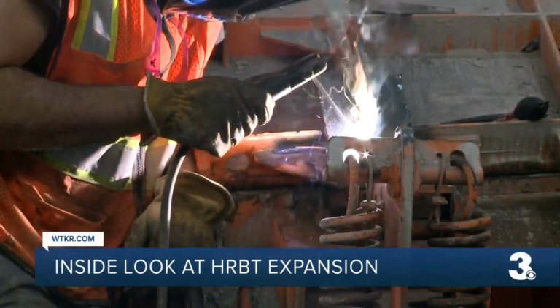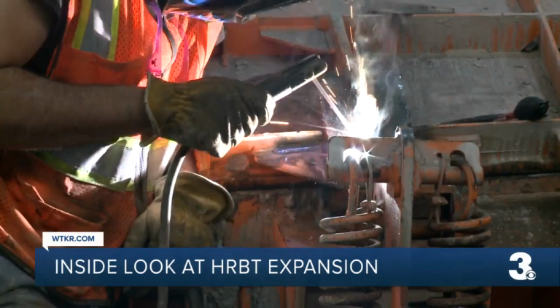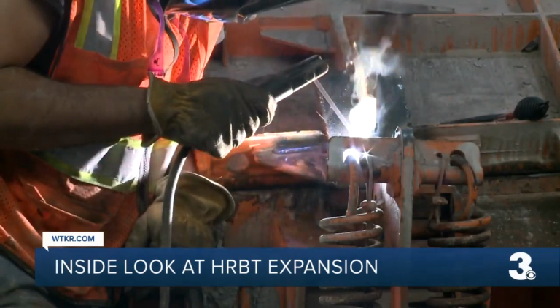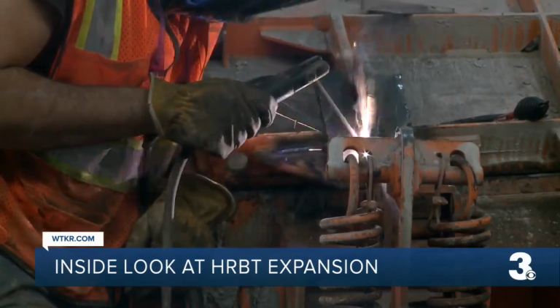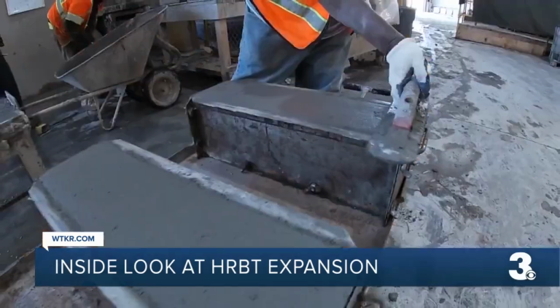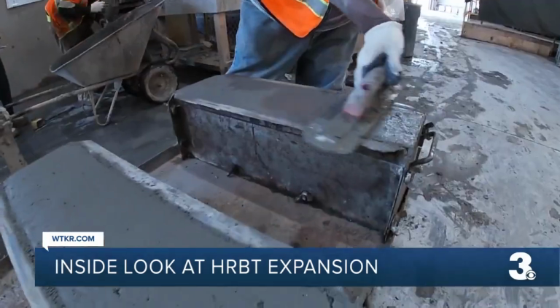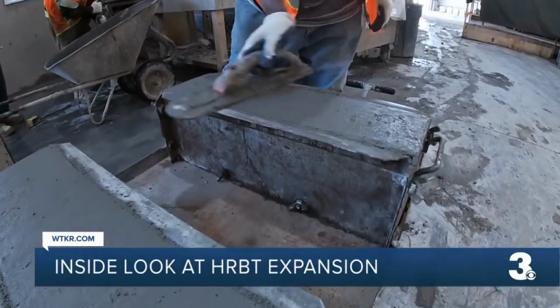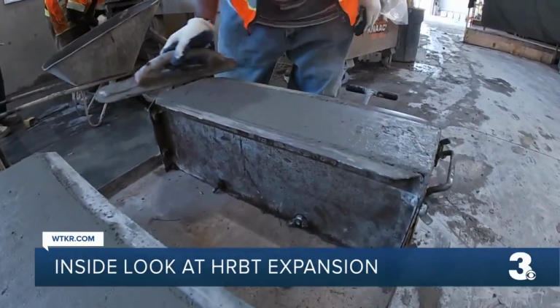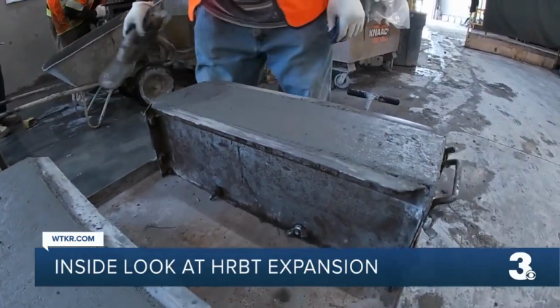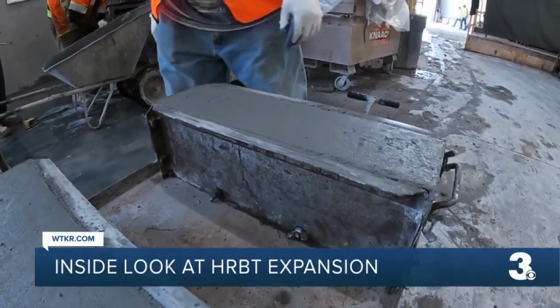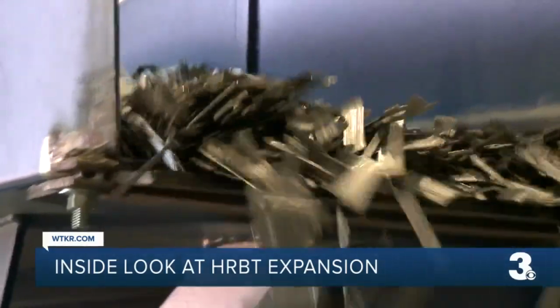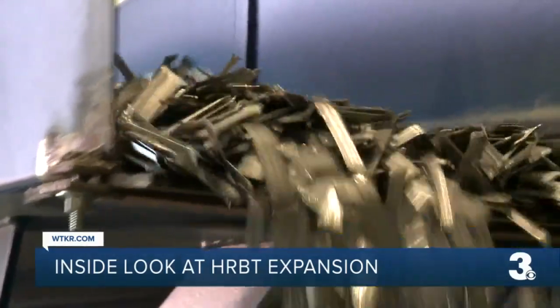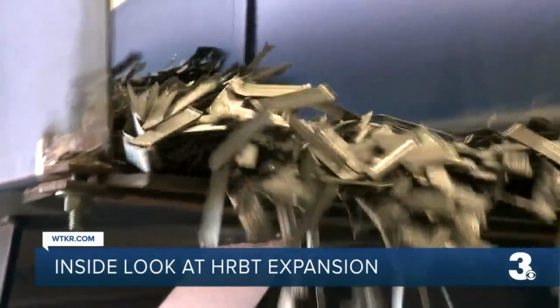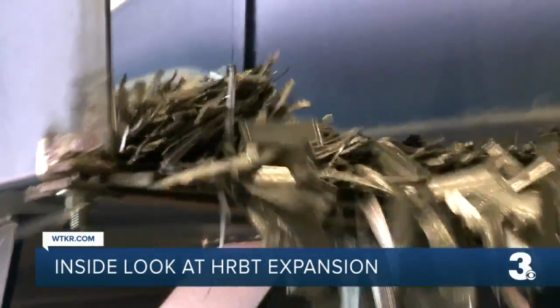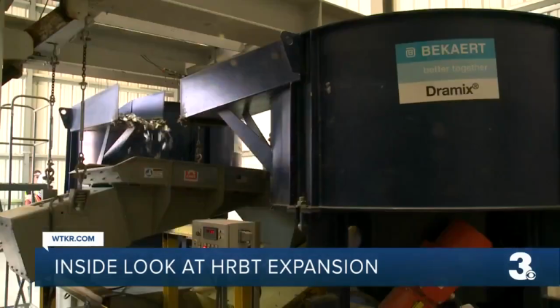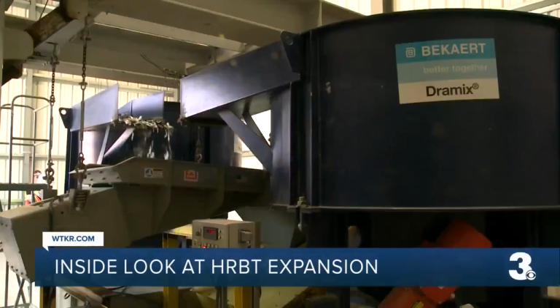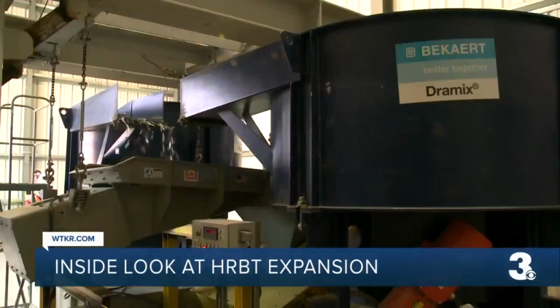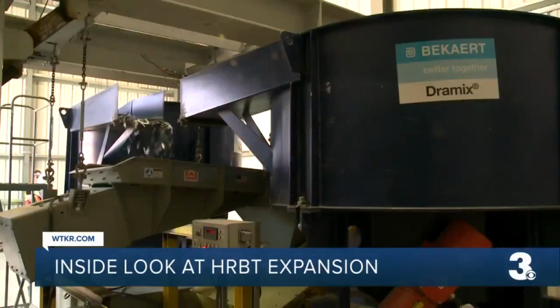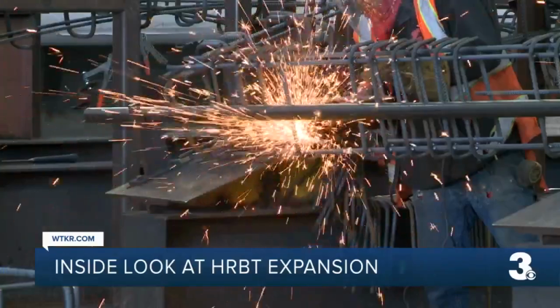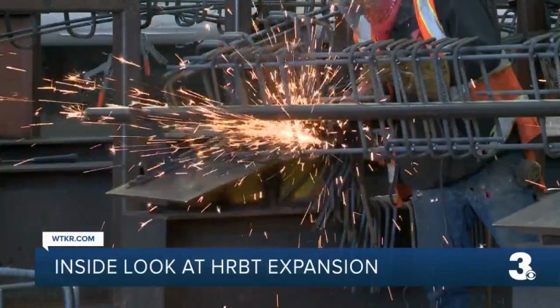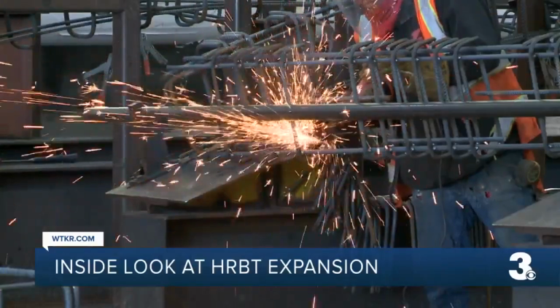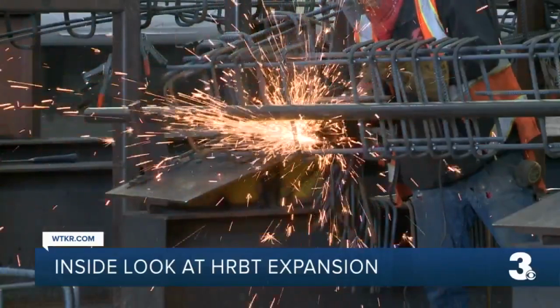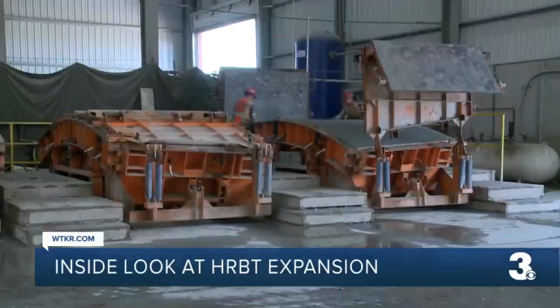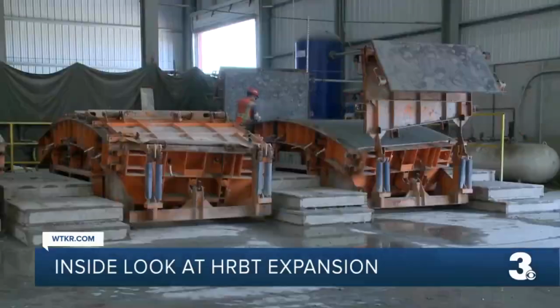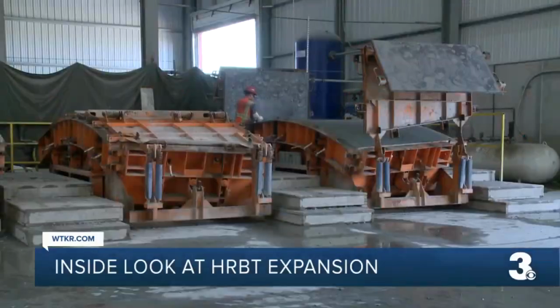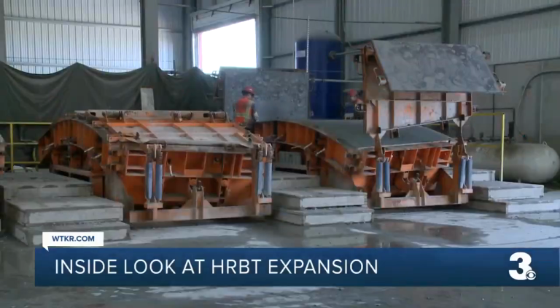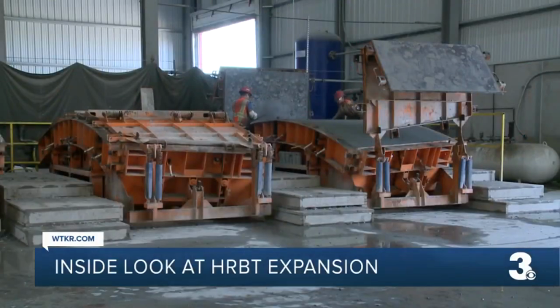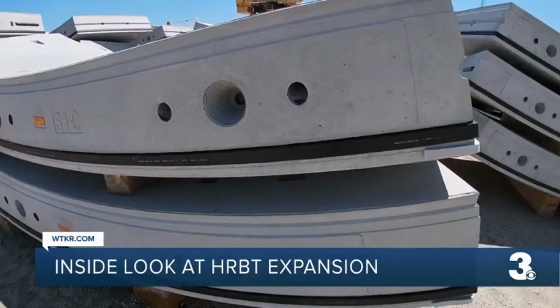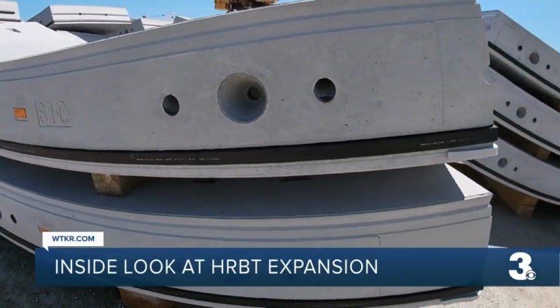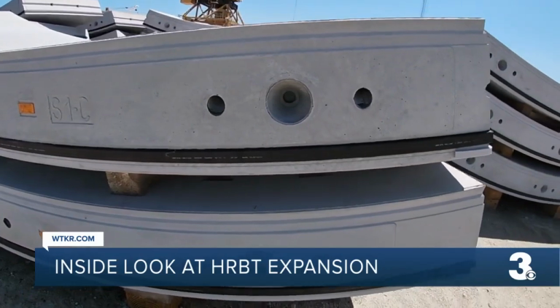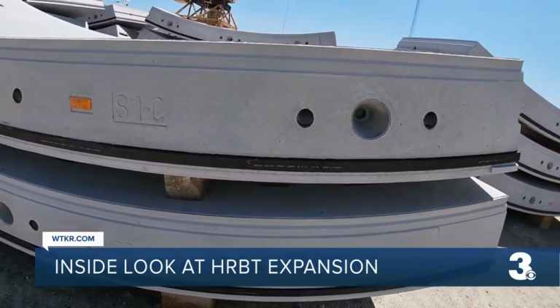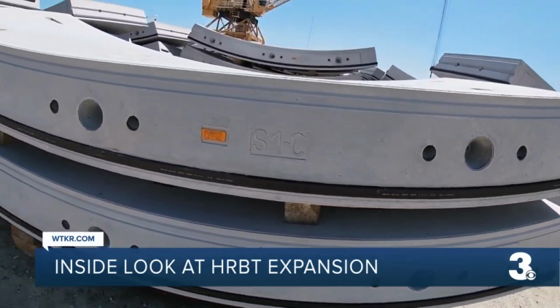The process to build the segments is precise and involves making sure the concrete is good quality. Steel fiber is added to the mix and each segment has a rebar cage to reinforce them. Each day, between two shifts, the crews make 54 segments or six rings.